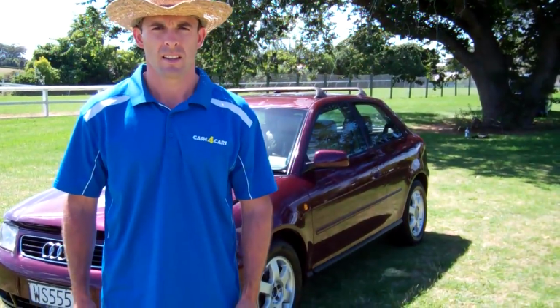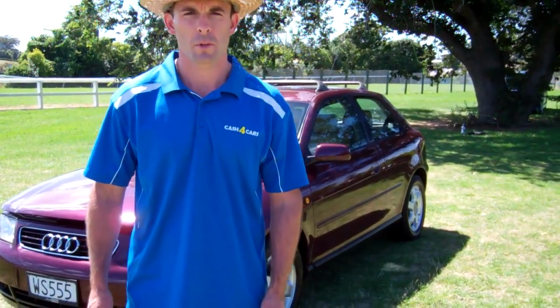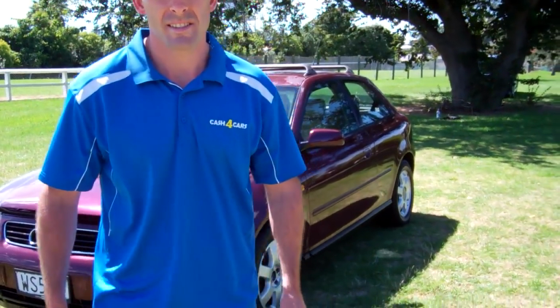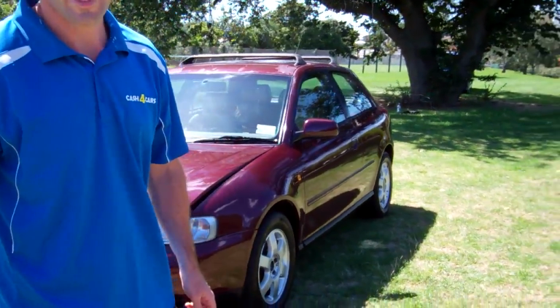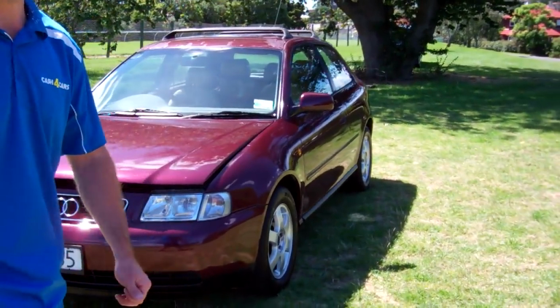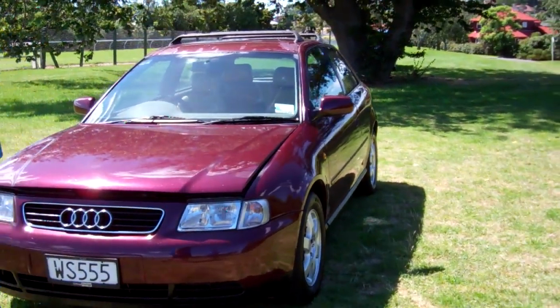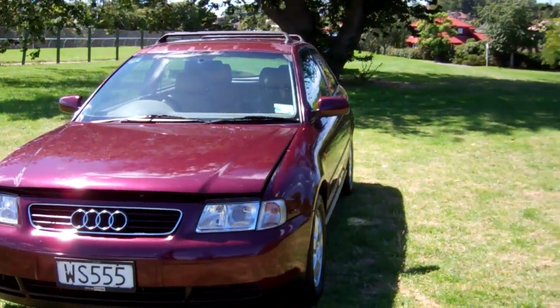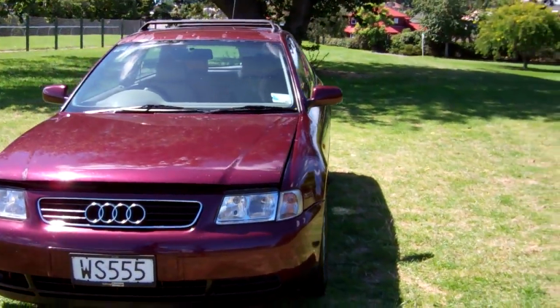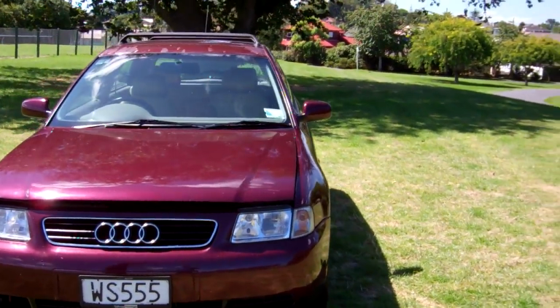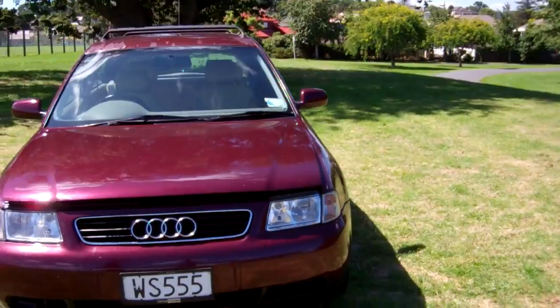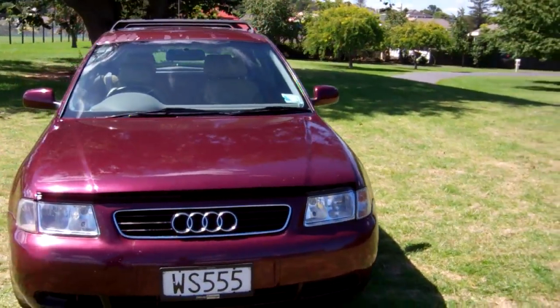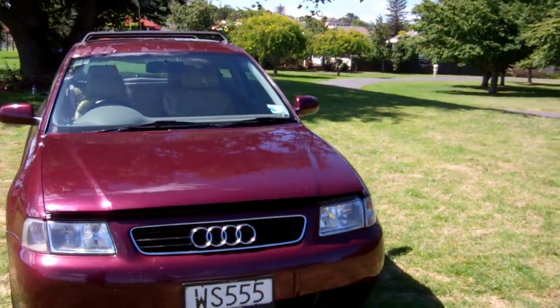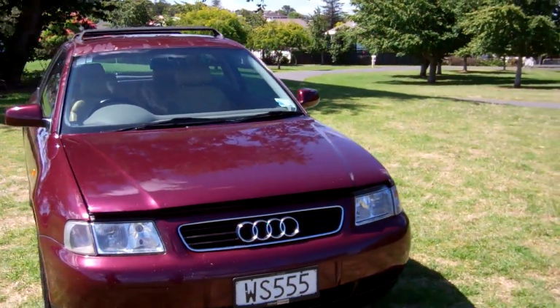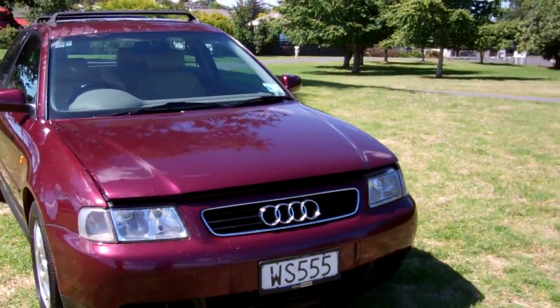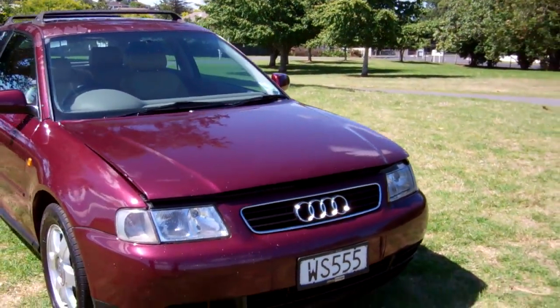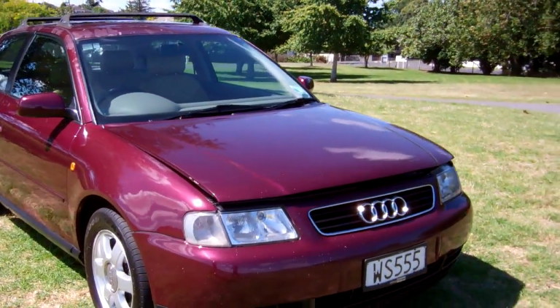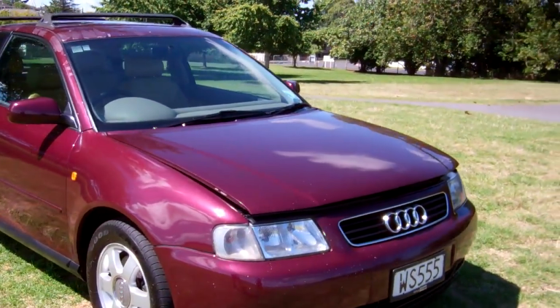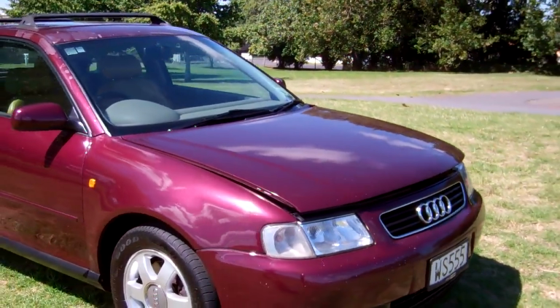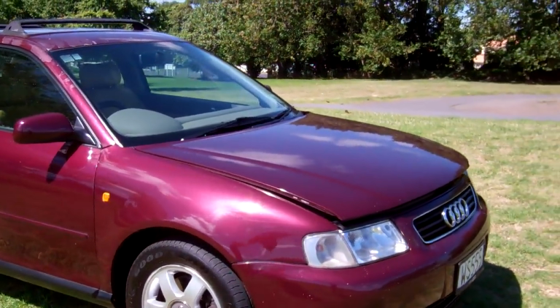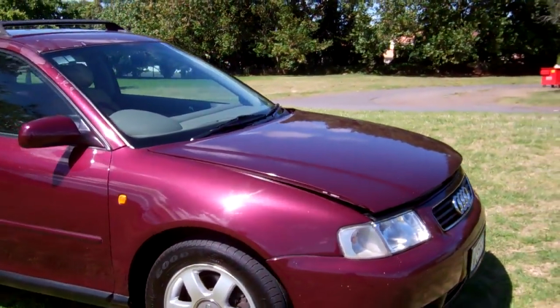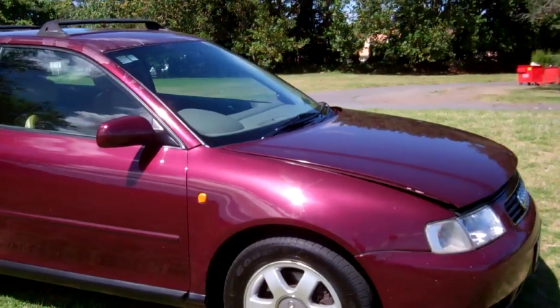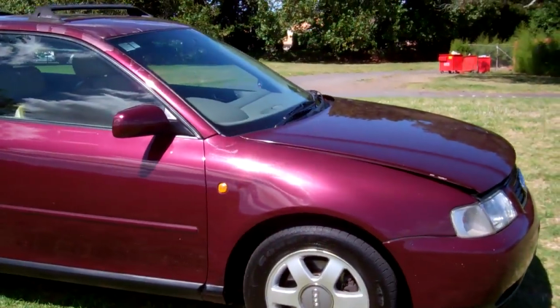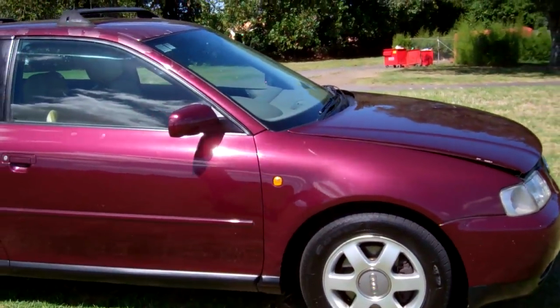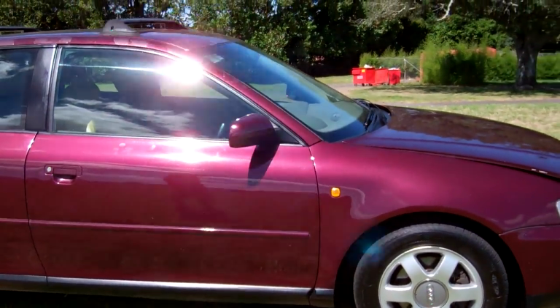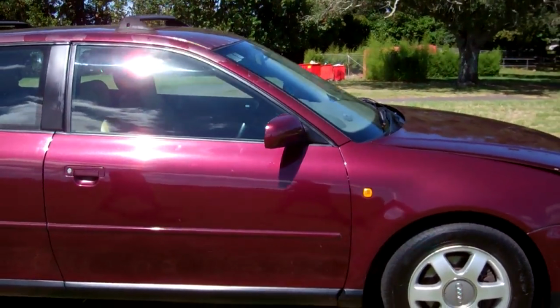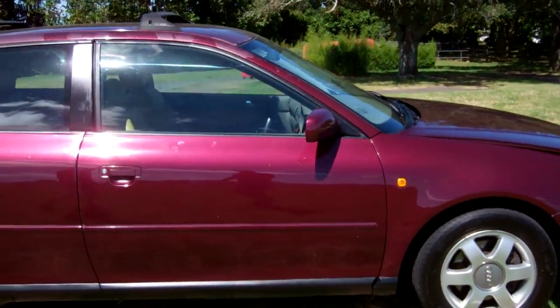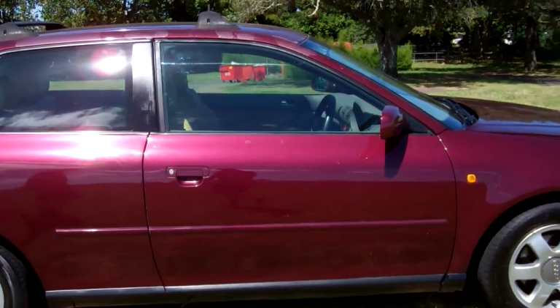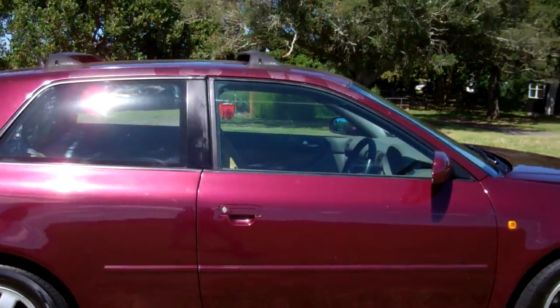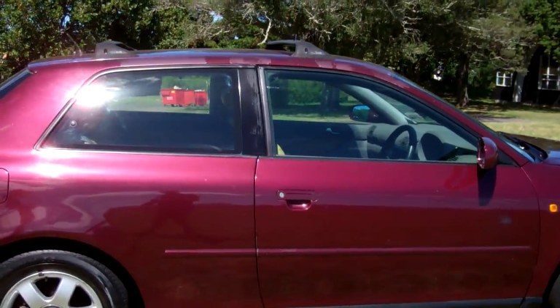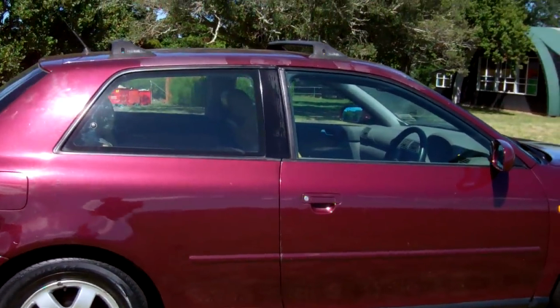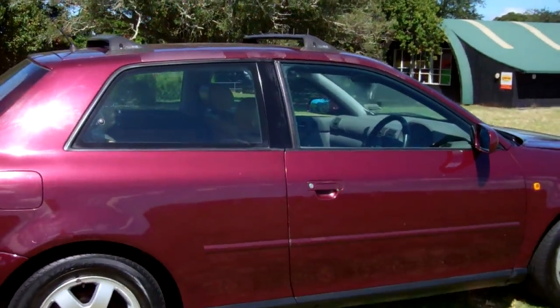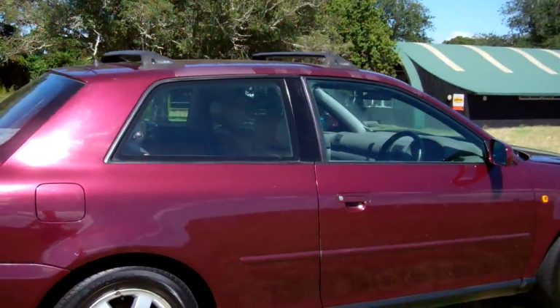Hi everyone, Dan from Cash4Cars. What you're looking at is our latest vehicle to go on the internet in an auction. This is a New Zealand new Audi A3 hatchback. It's a 1.8 turbo model, a very popular European sport hatch.